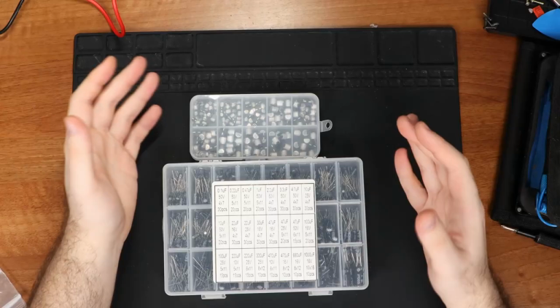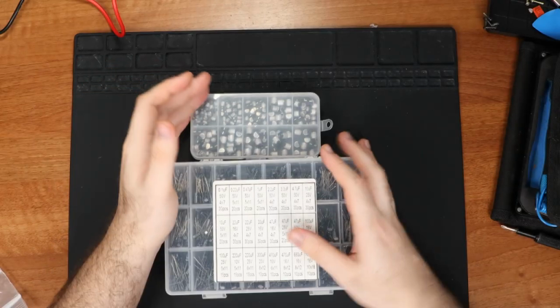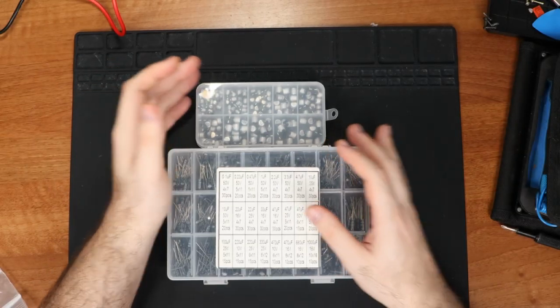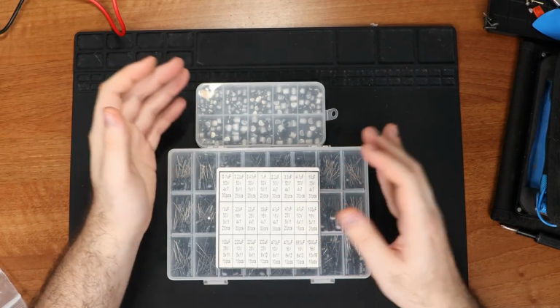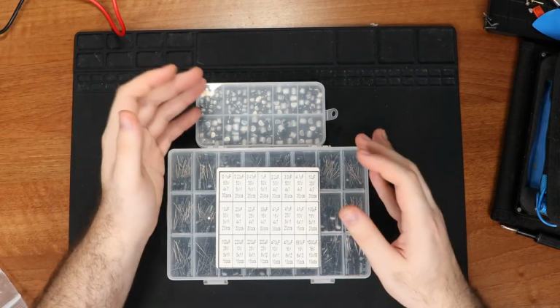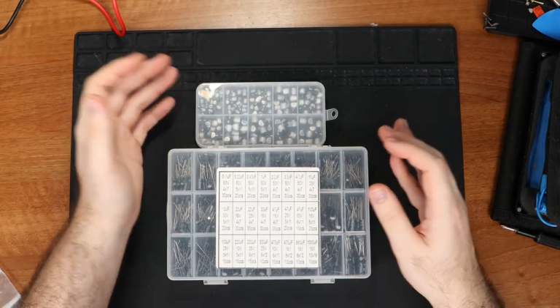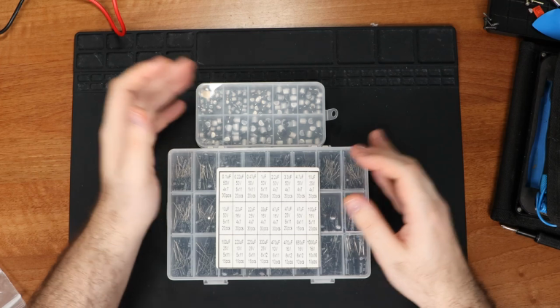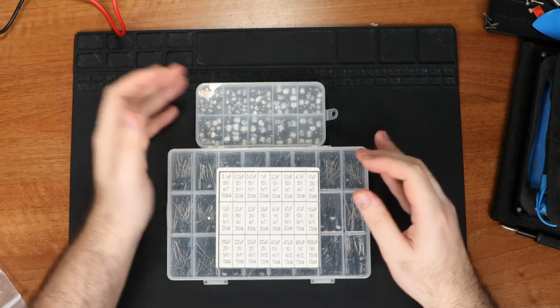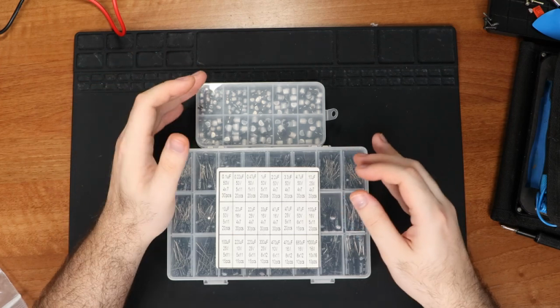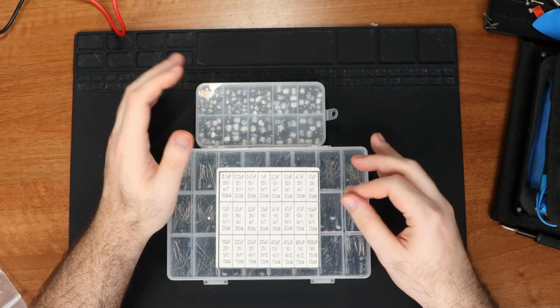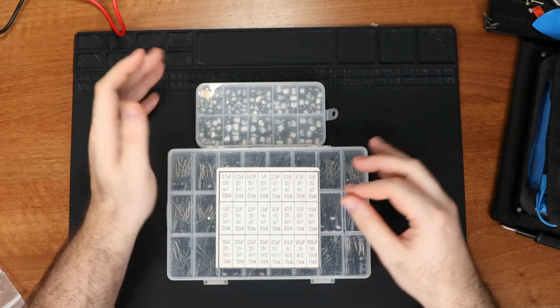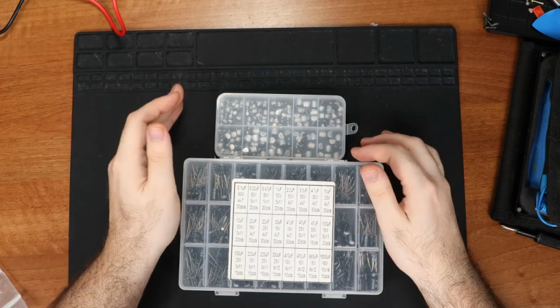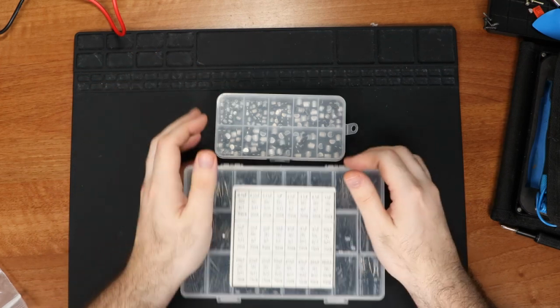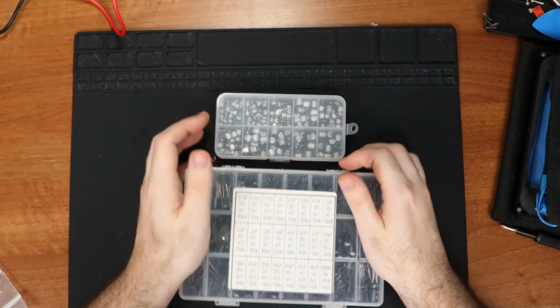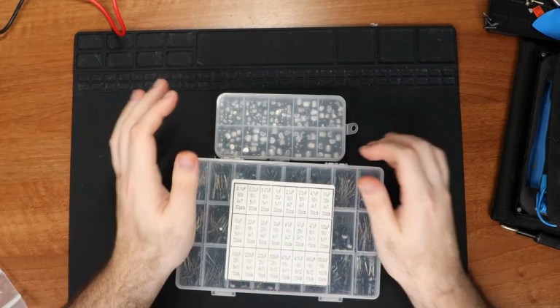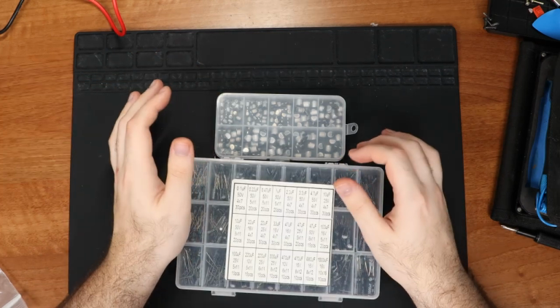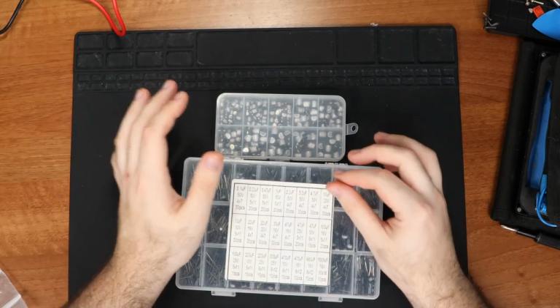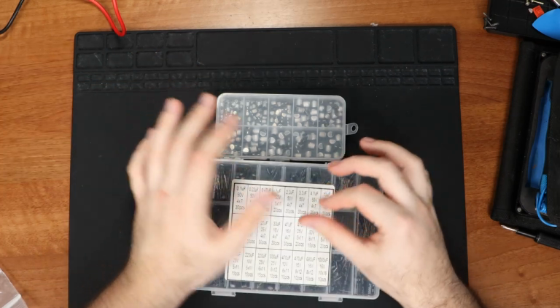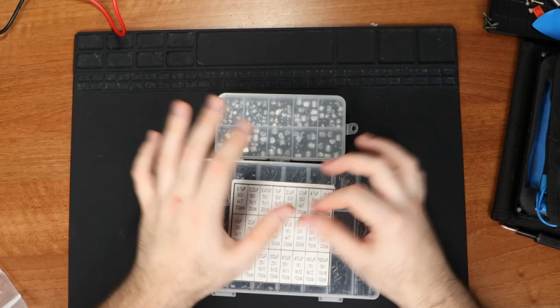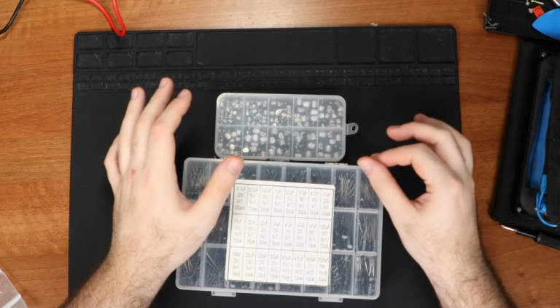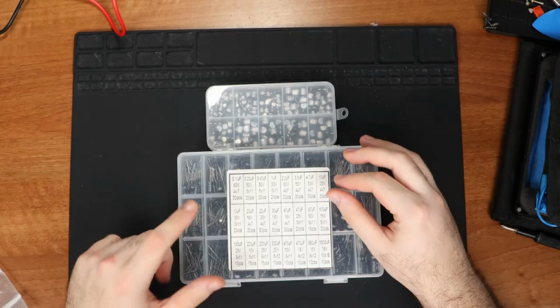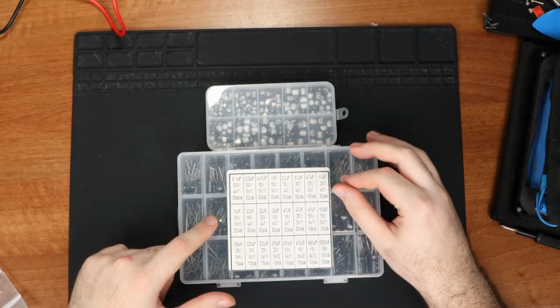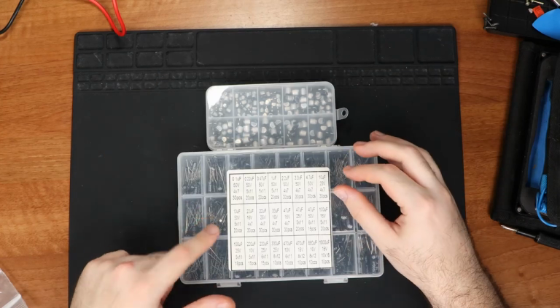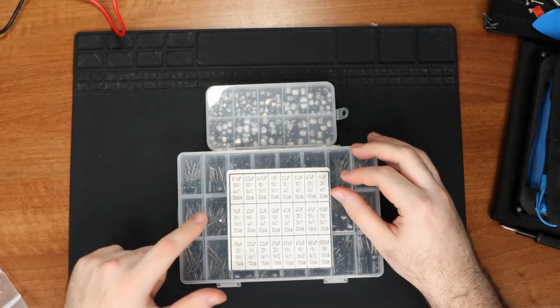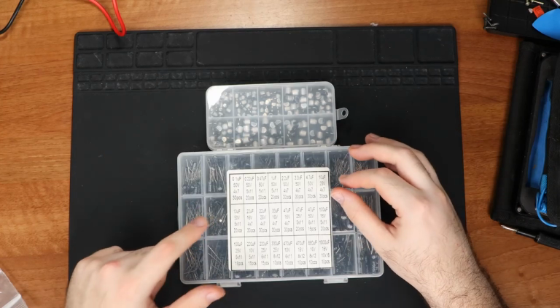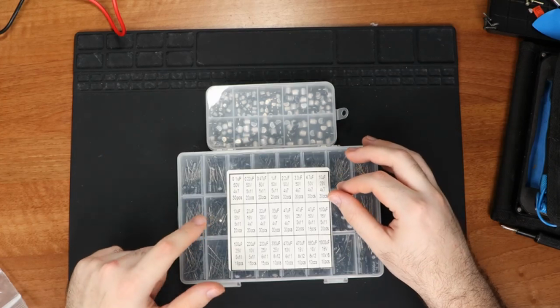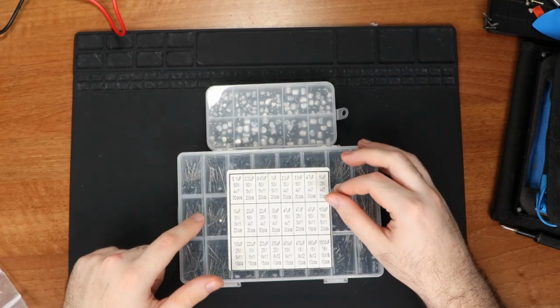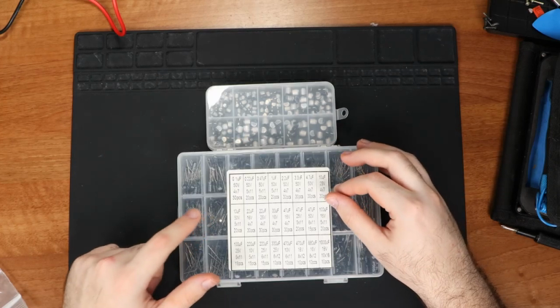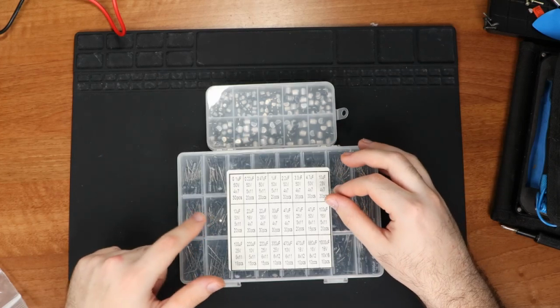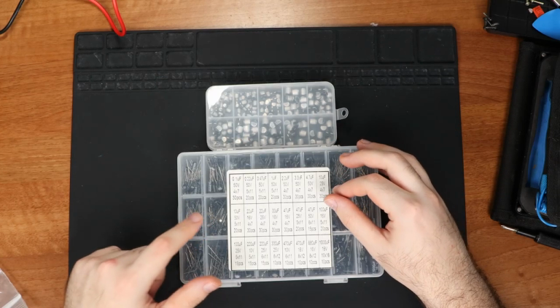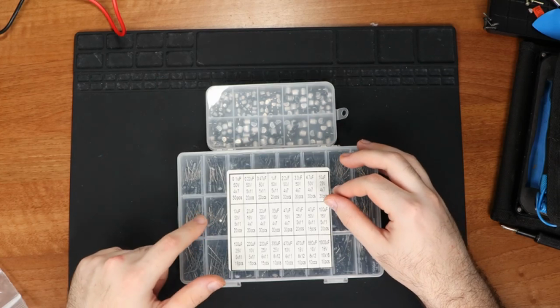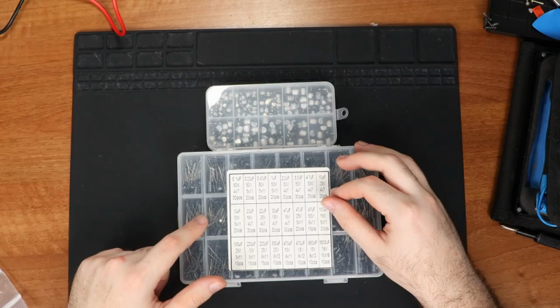I never buy specific capacity replacement kits because usually they're extremely overpriced. I prefer buying generic kits and working off of what I have, or what is closest to what I need. In the description you can find links to these kits, as well as links to all my tools and multiple ways to support me.